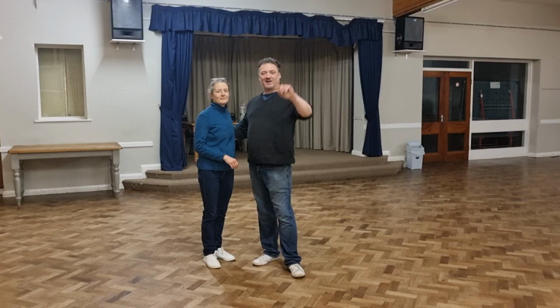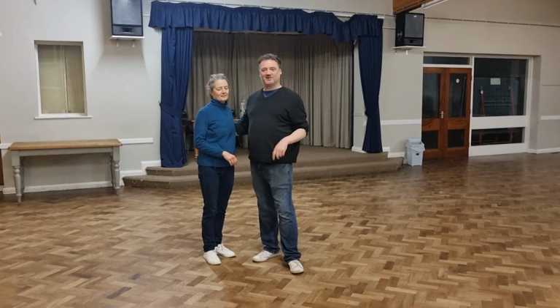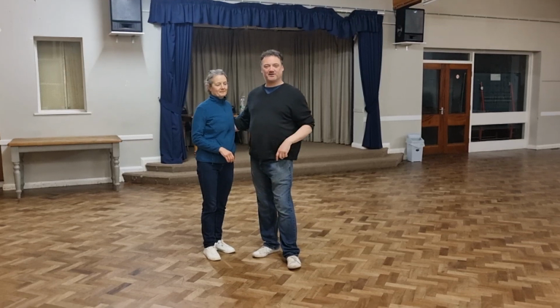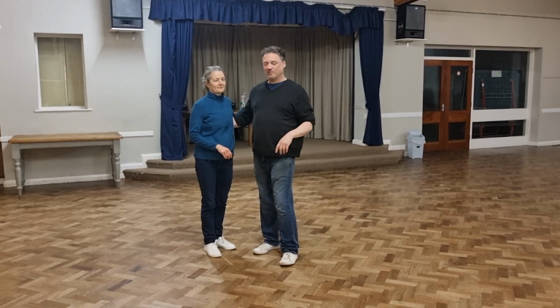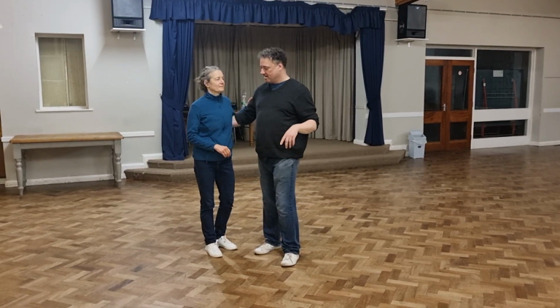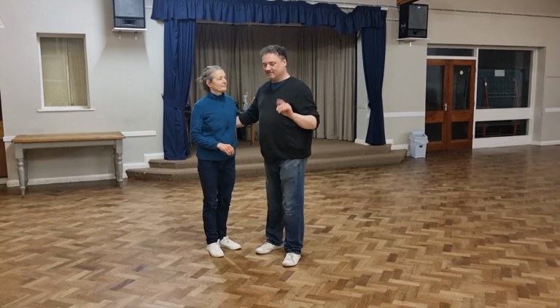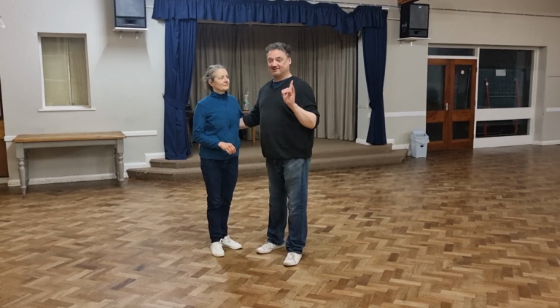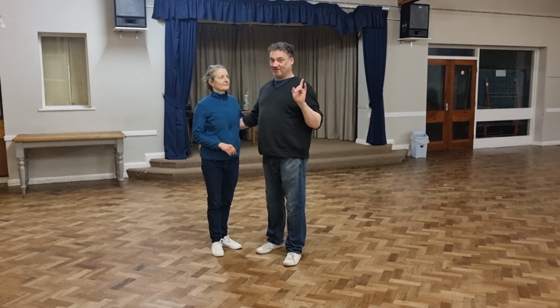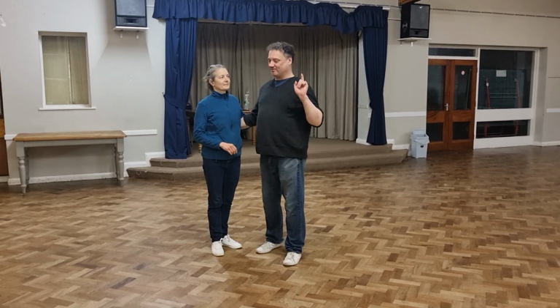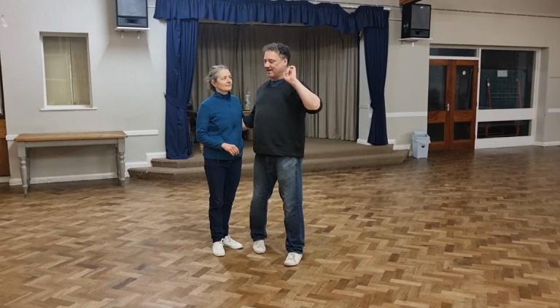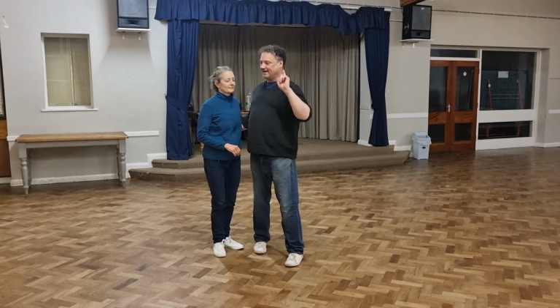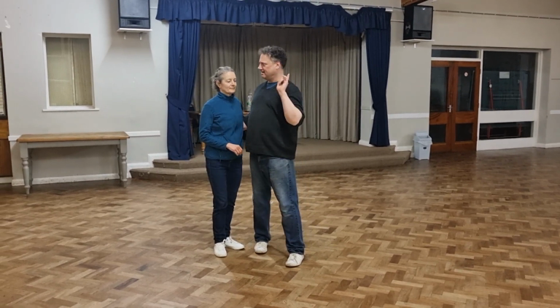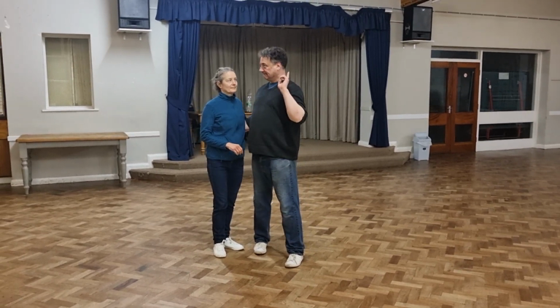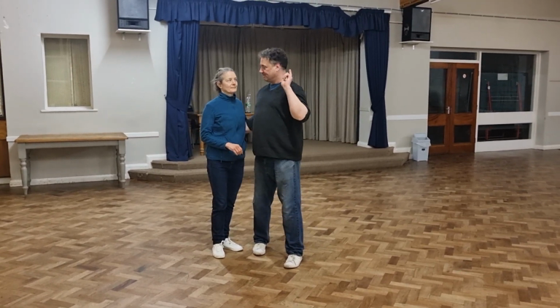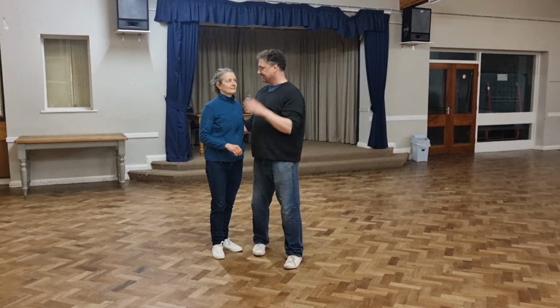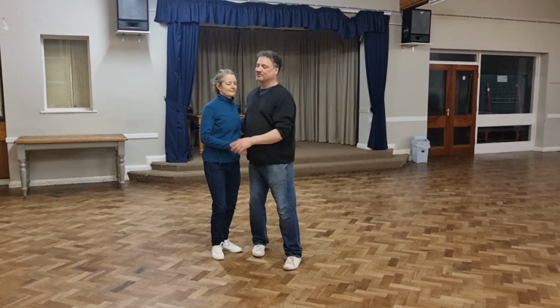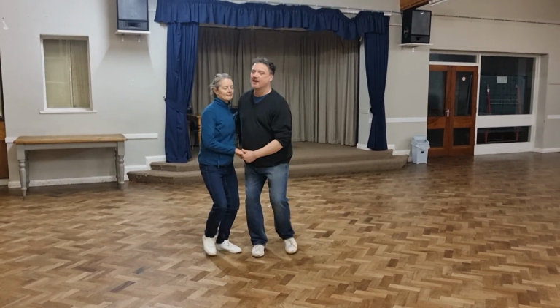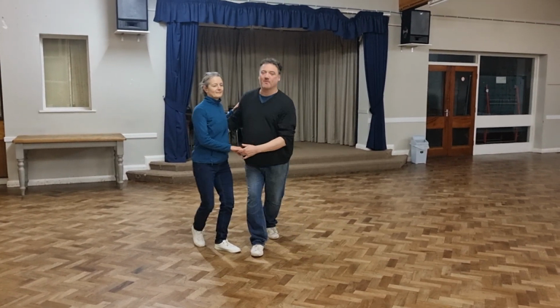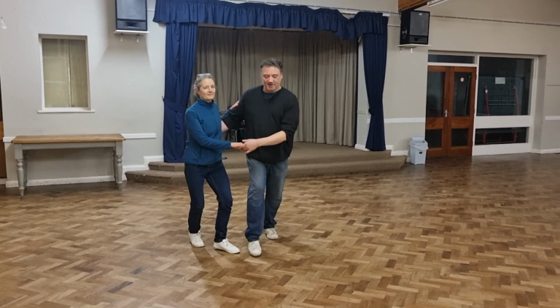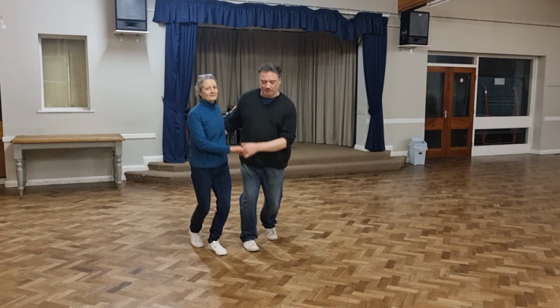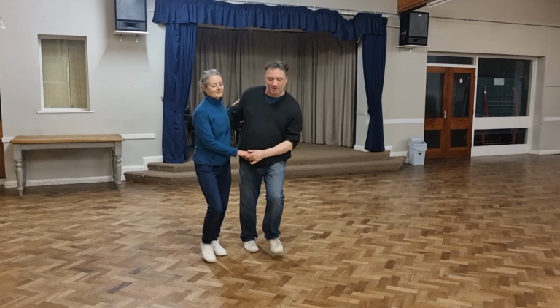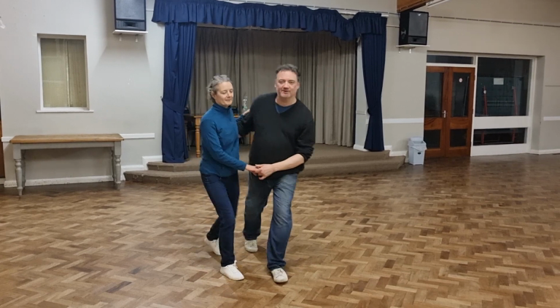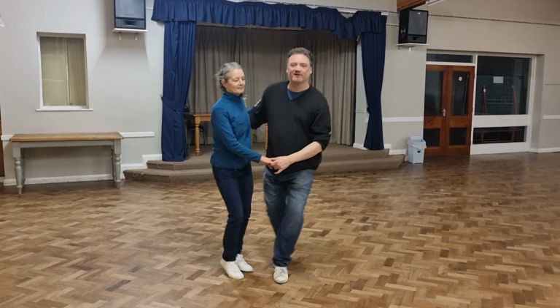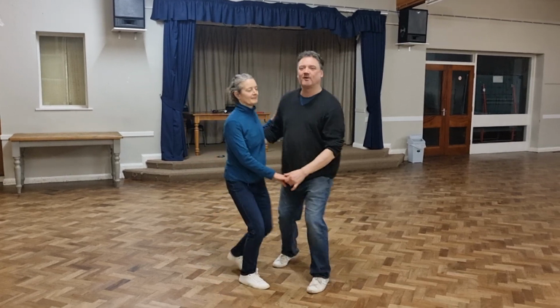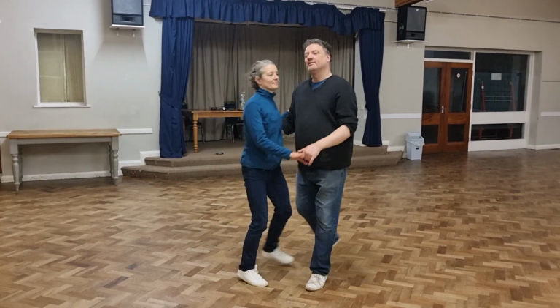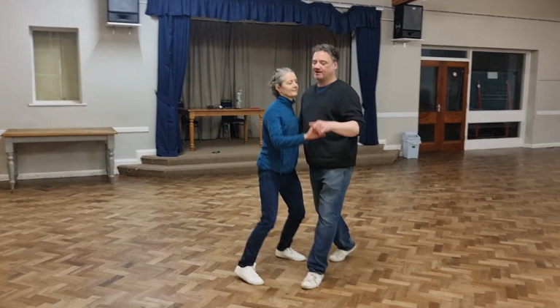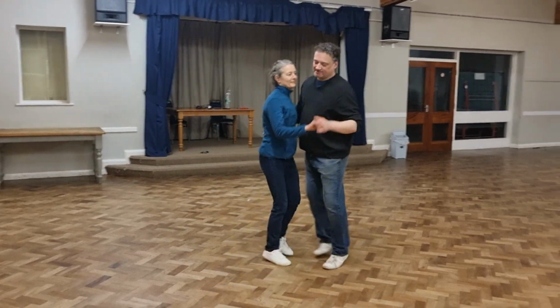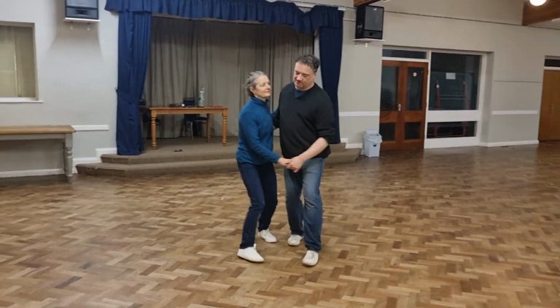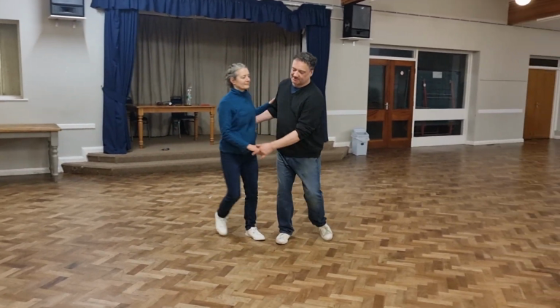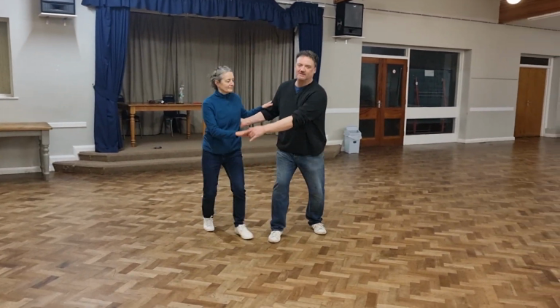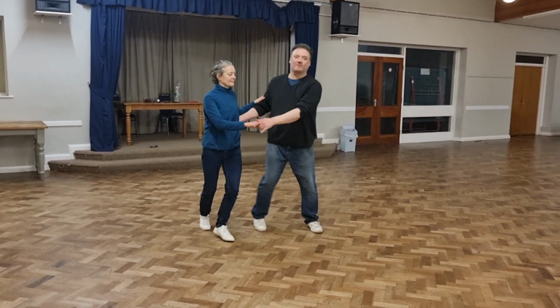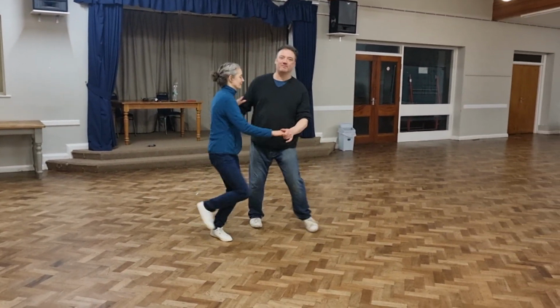That's the number one. We started off with a basic, didn't we? 1, 2, 3, 4, 5, 6, 7. Turn from the hip.